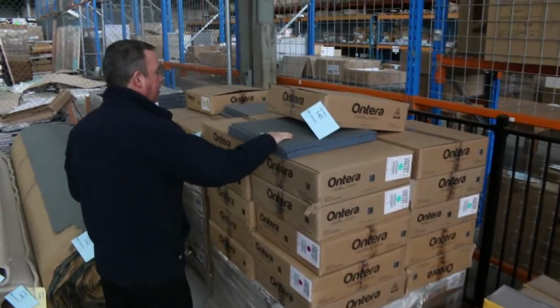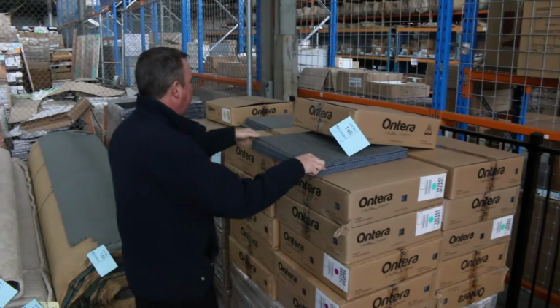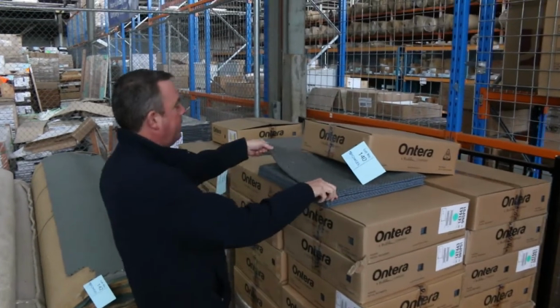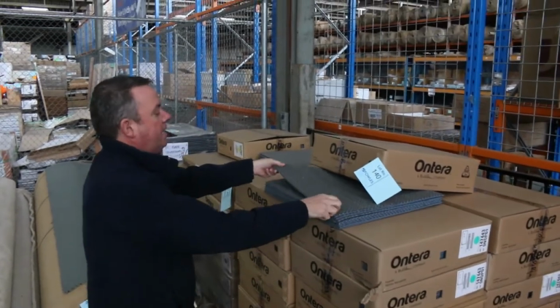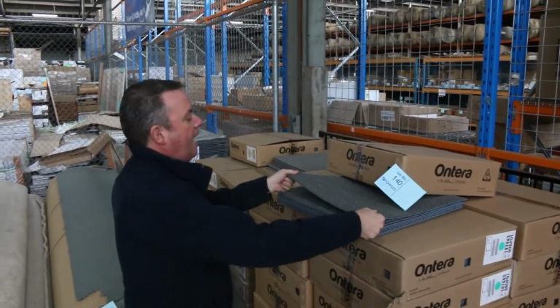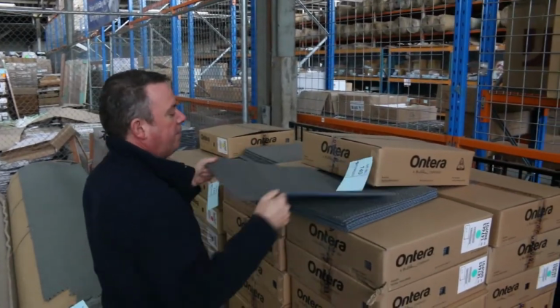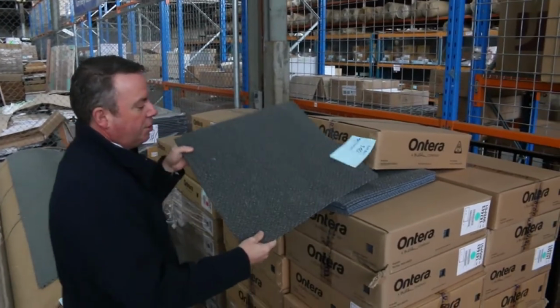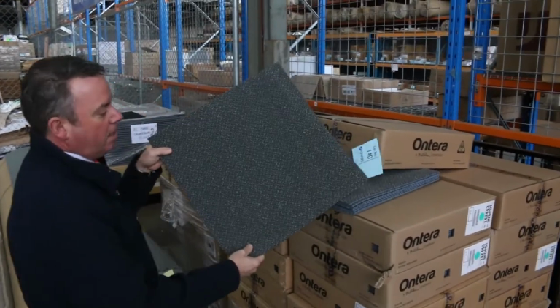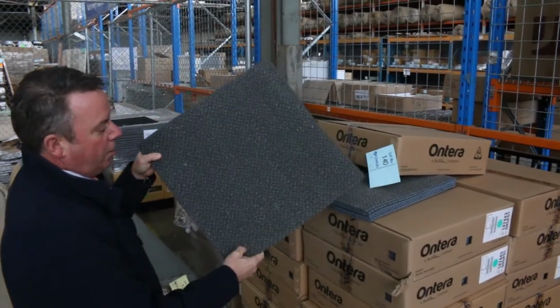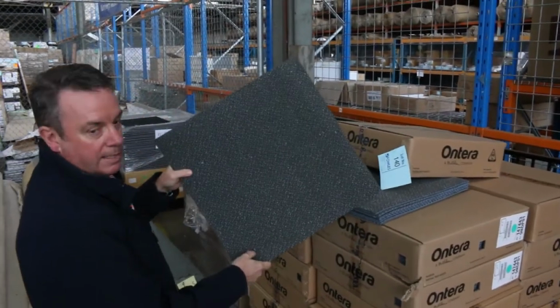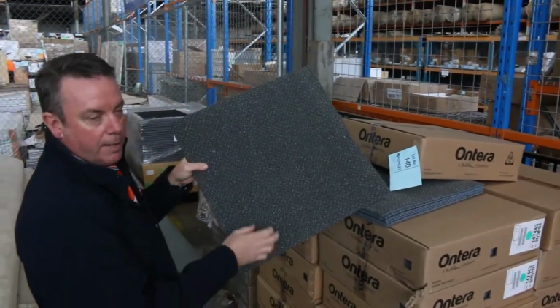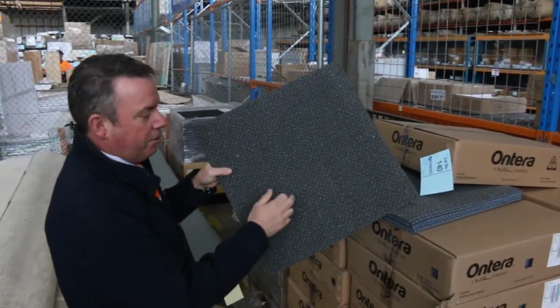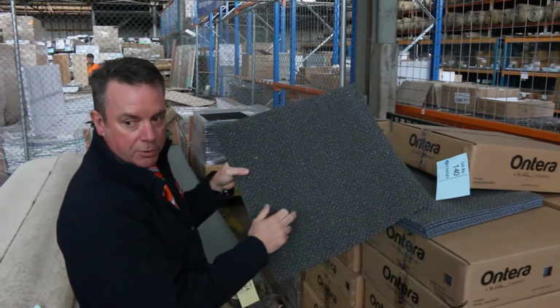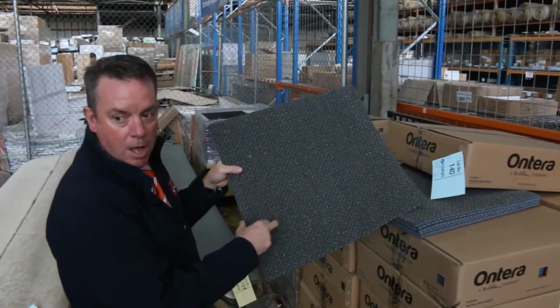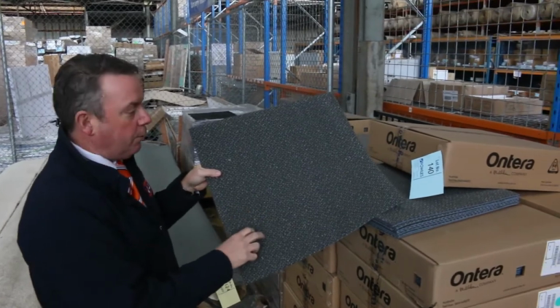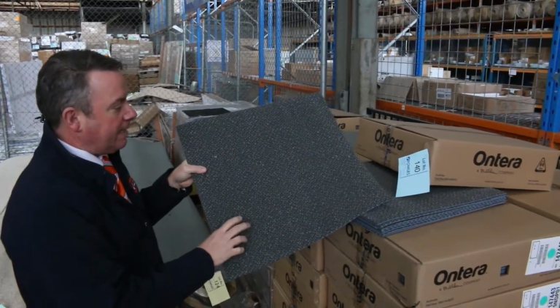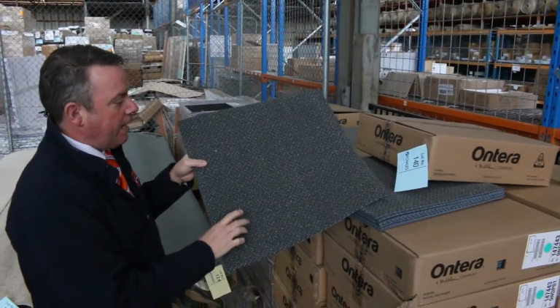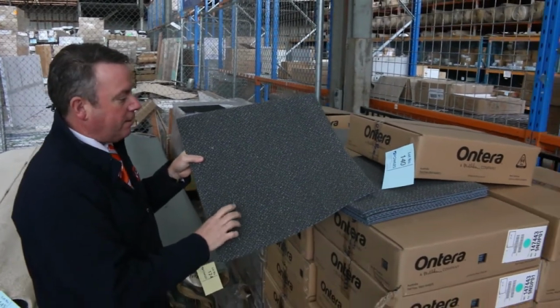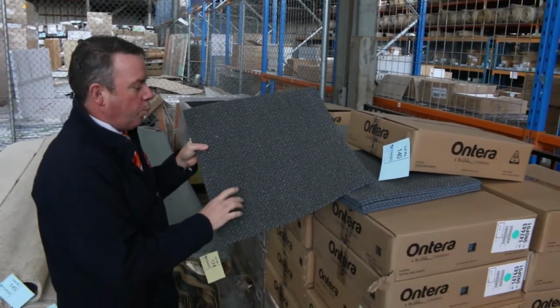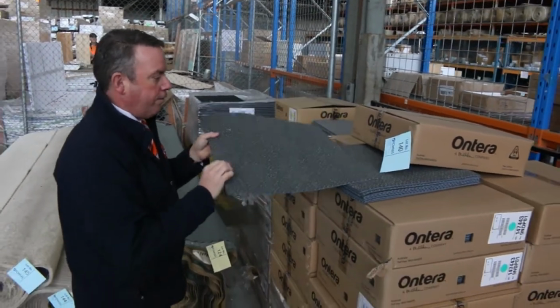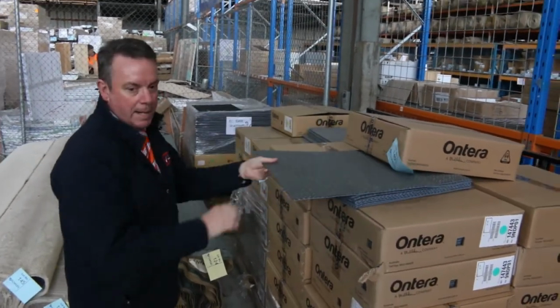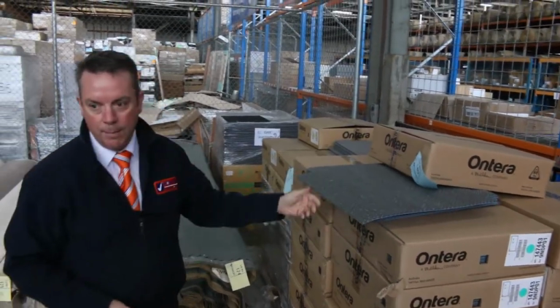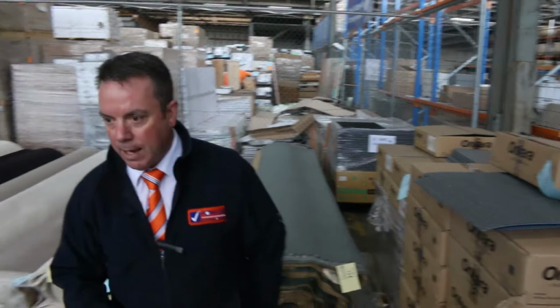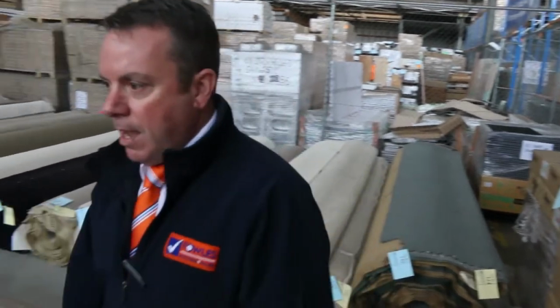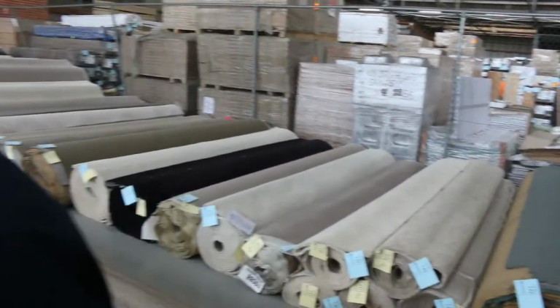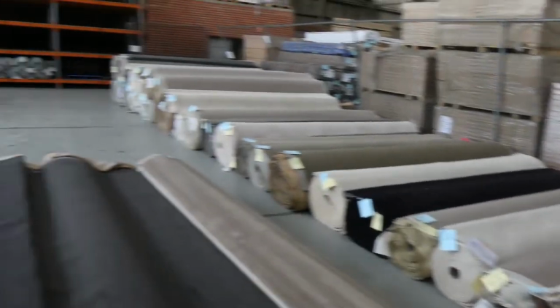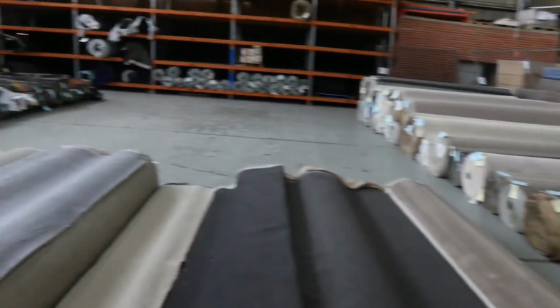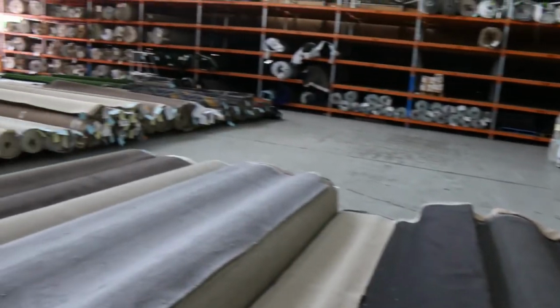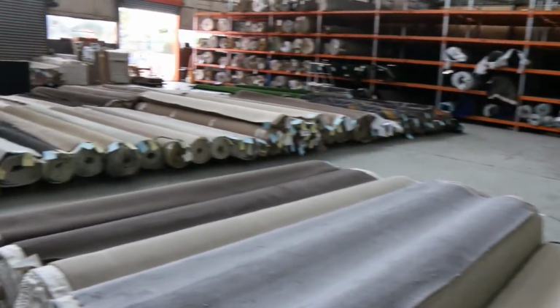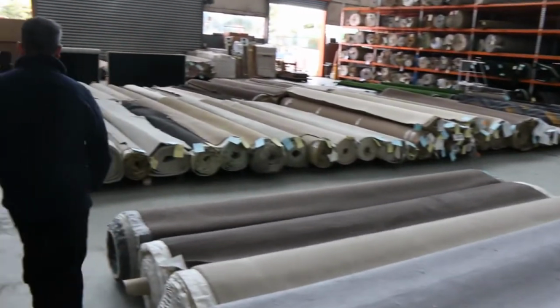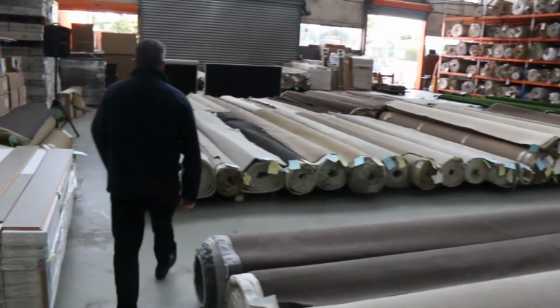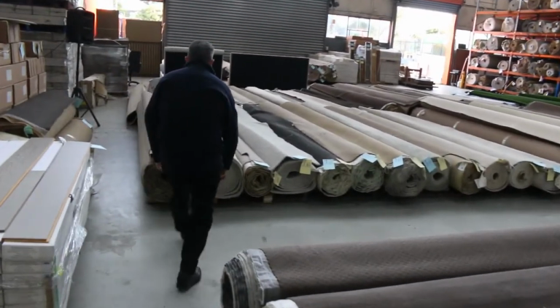Then some more carpet tiles — have a look at these ones. These are hard wearing solution dyed nylon, normally retailing around $30 a square meter. We'll be looking to get somewhere around $12 to $15 a square meter for those. Moving along then to some nice mid-sized rolls.